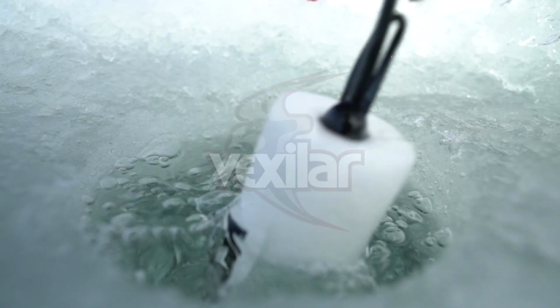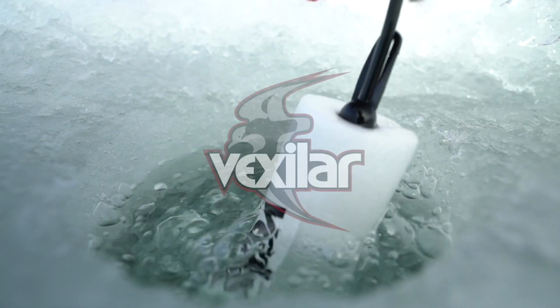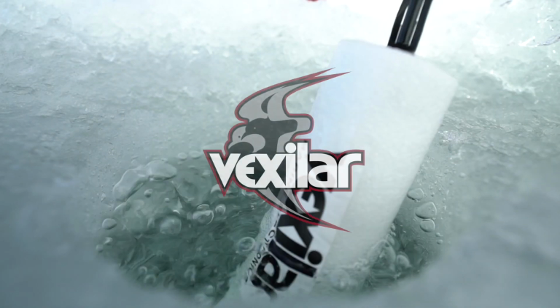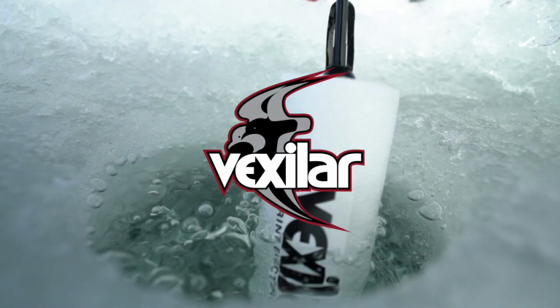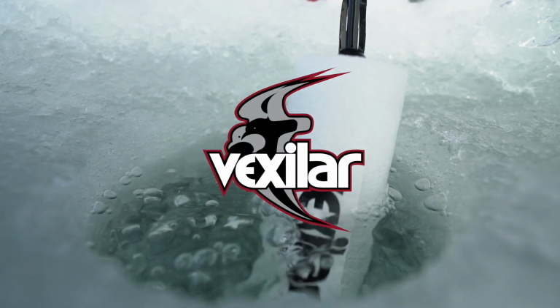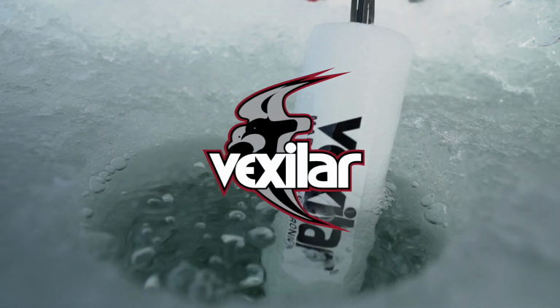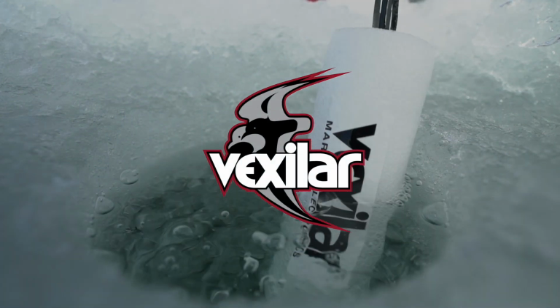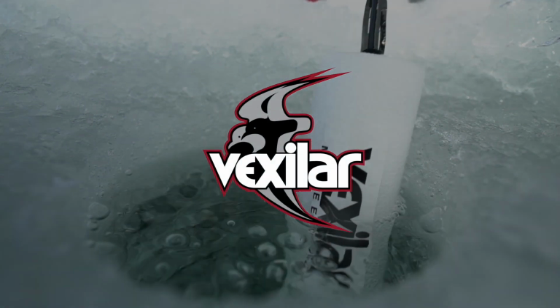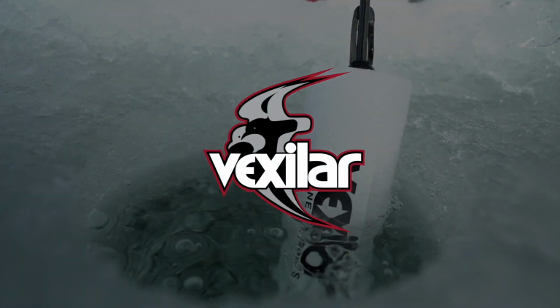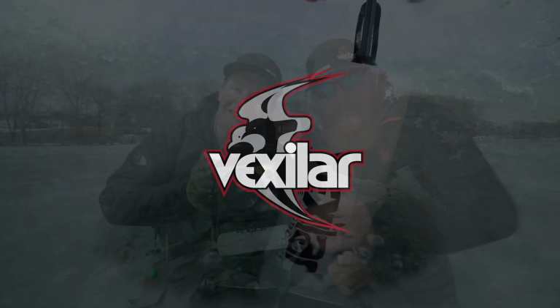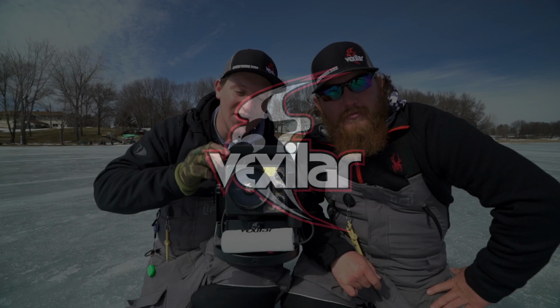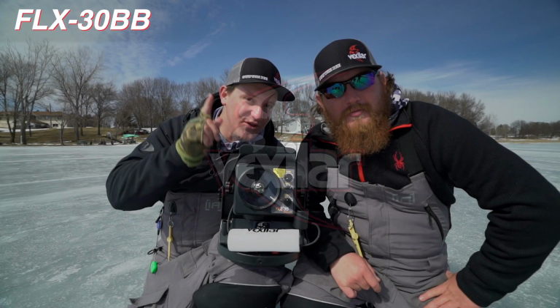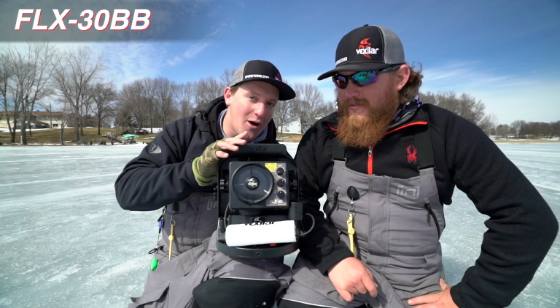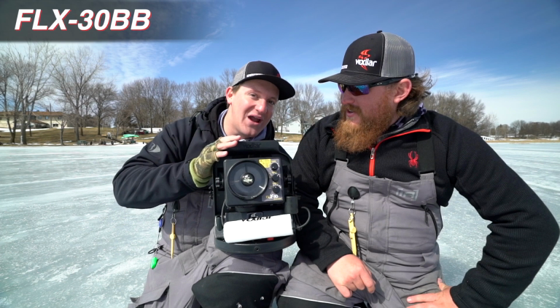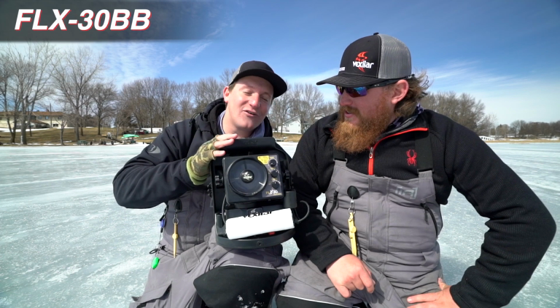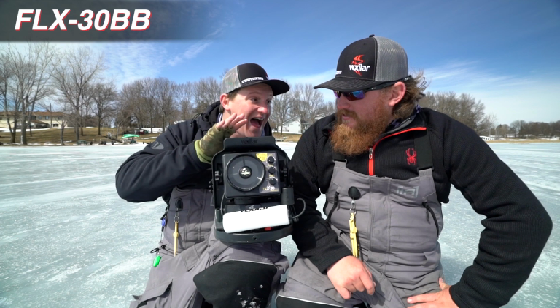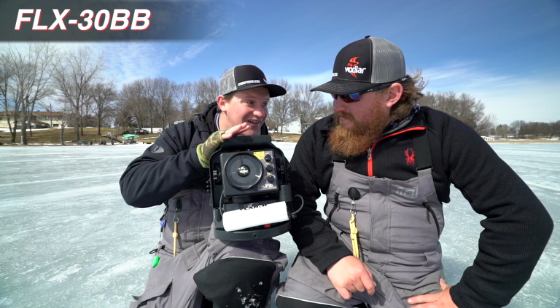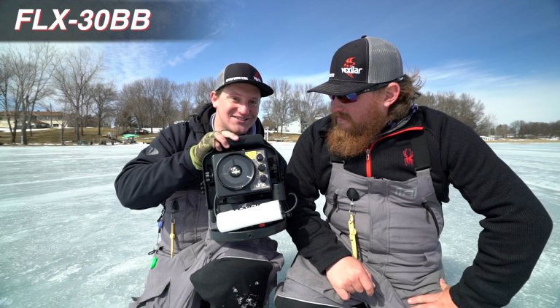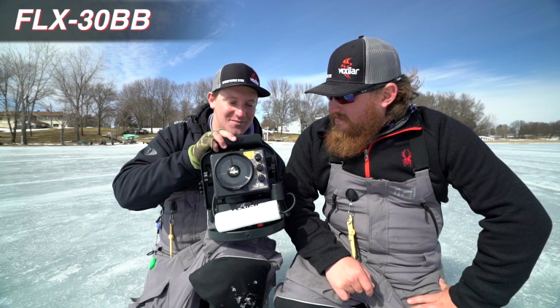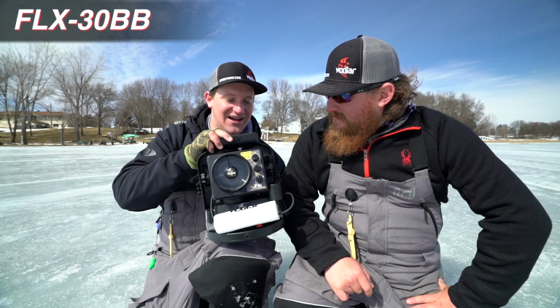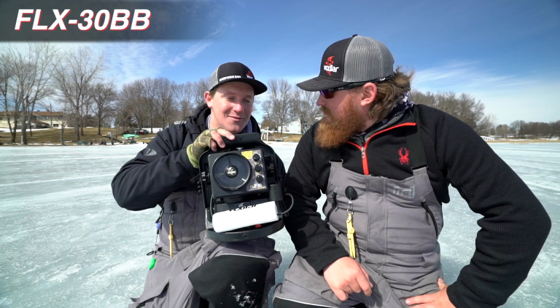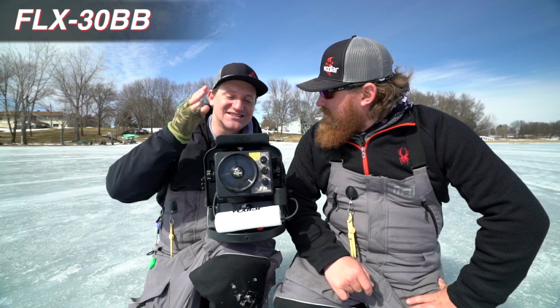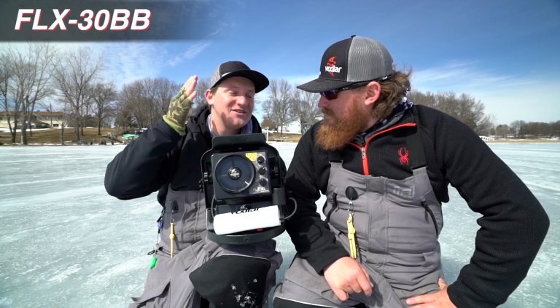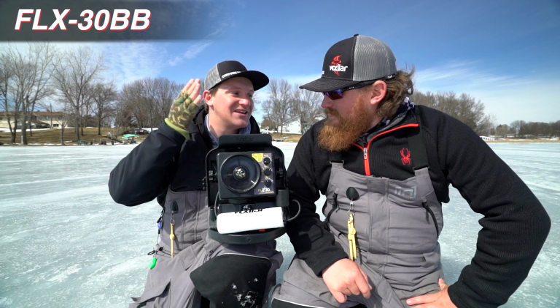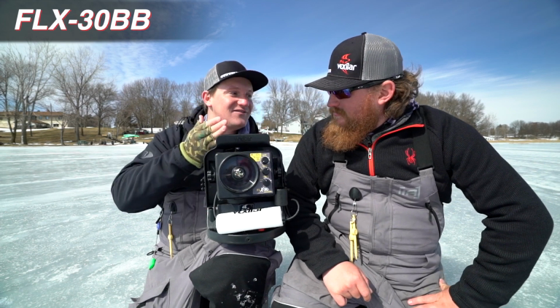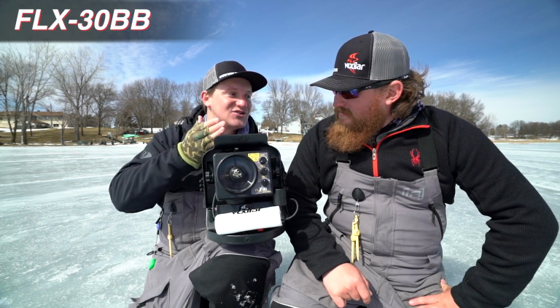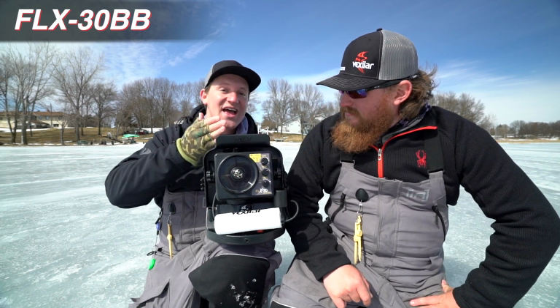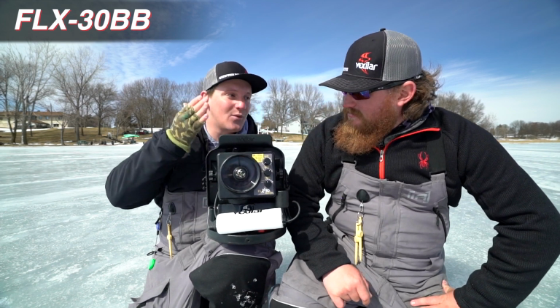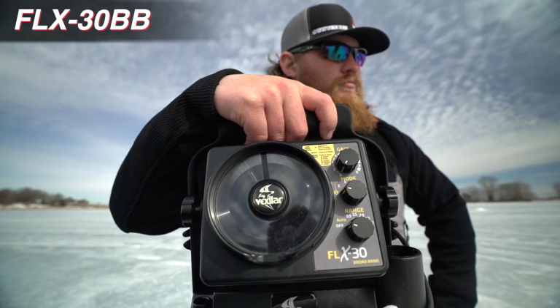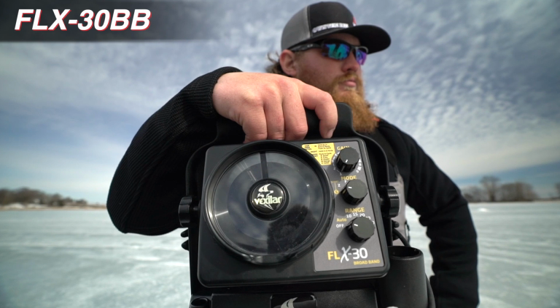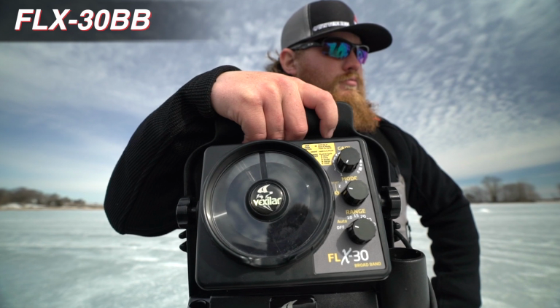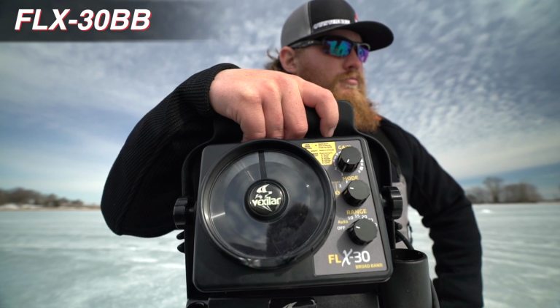Ladies and gentlemen, boys and girls, it's here finally. What you've all been waiting for, the FLX30 by Vexilar. Matt, tell me some of the key features and why this unit is so amazing.